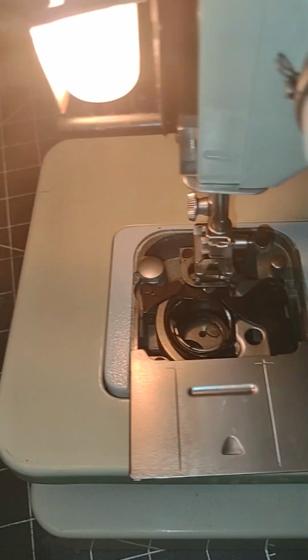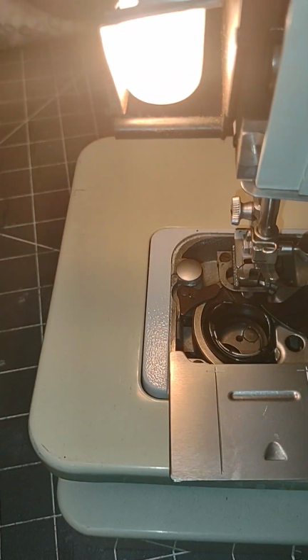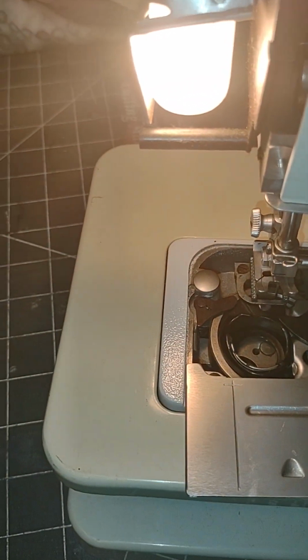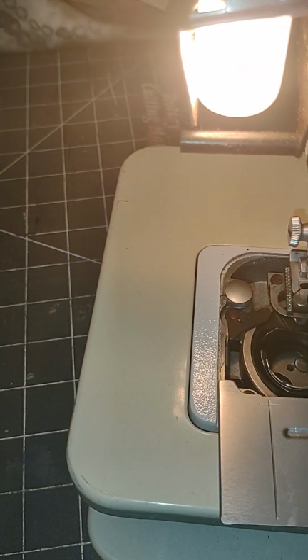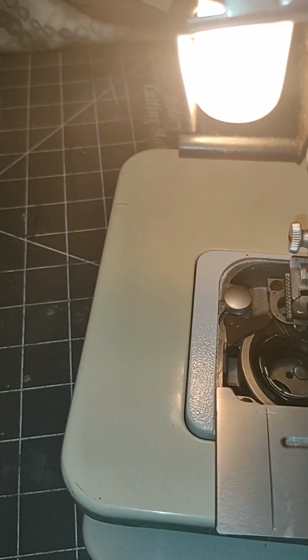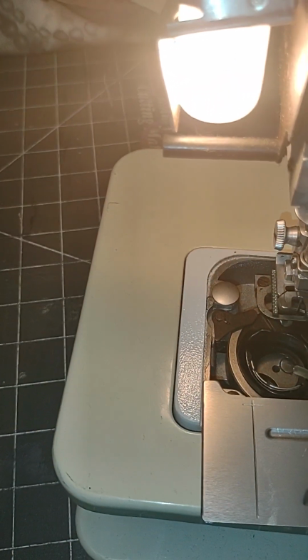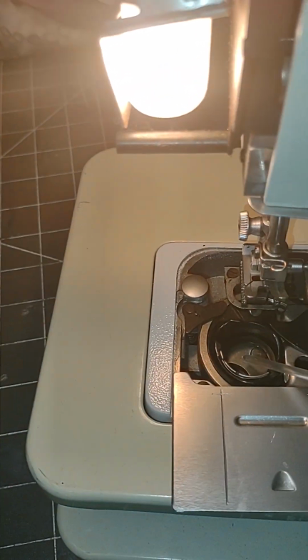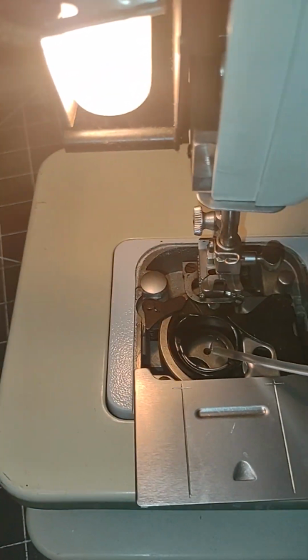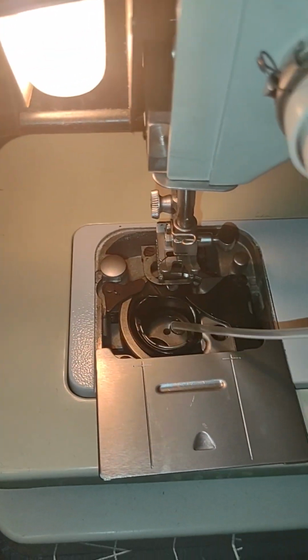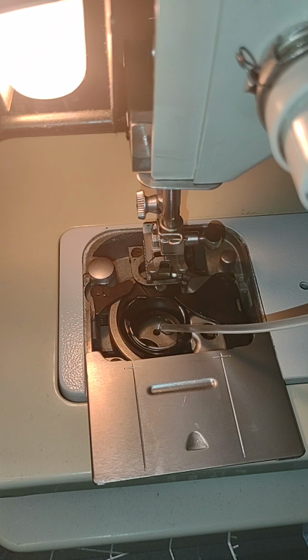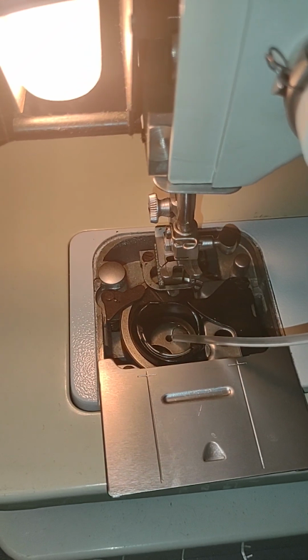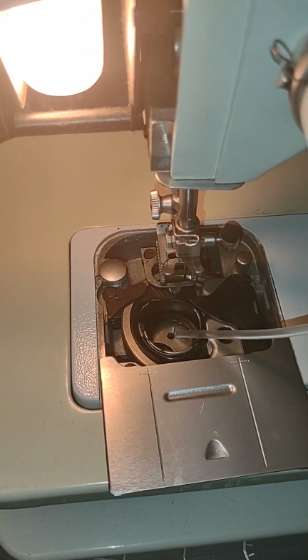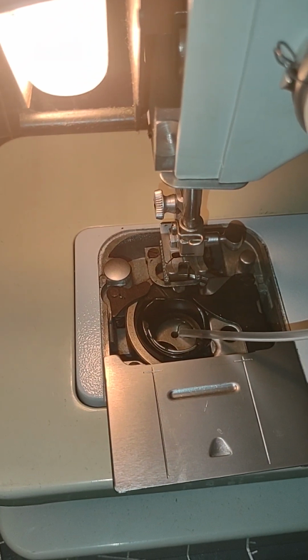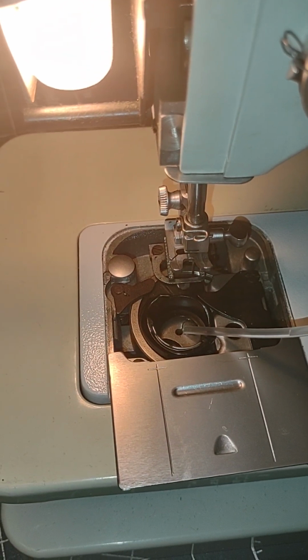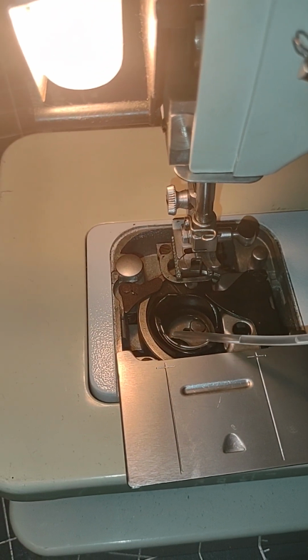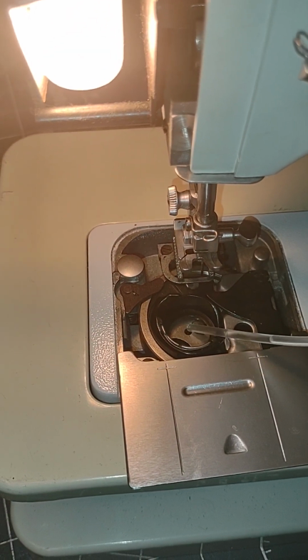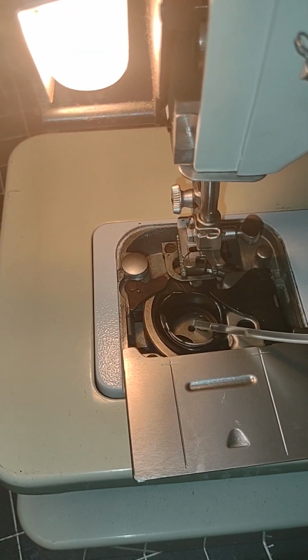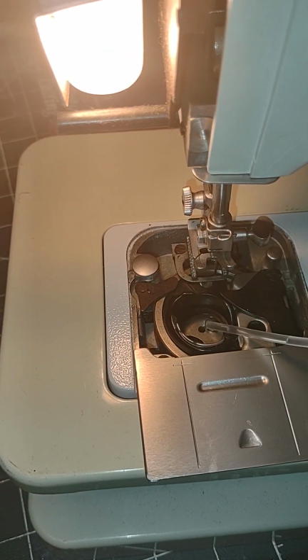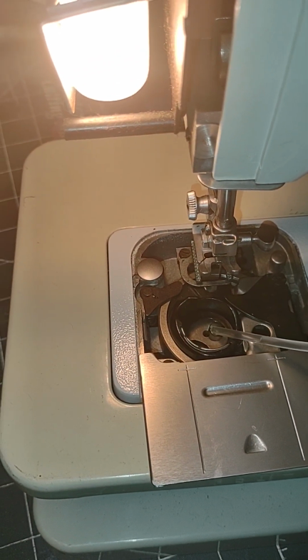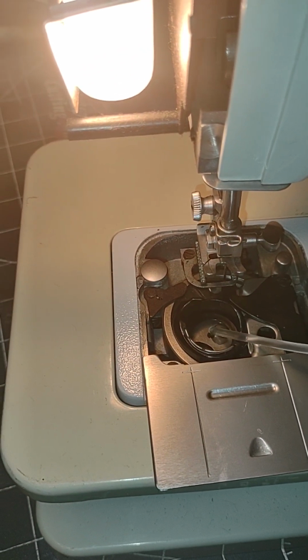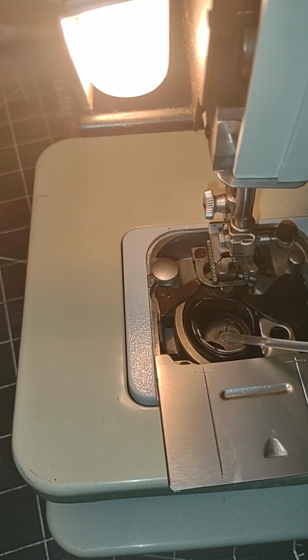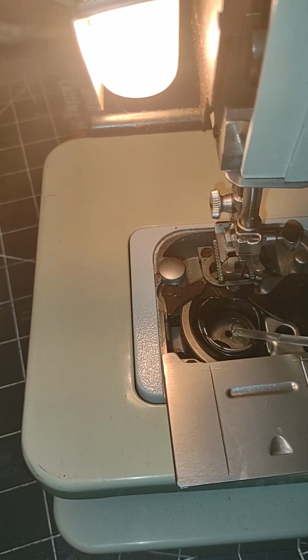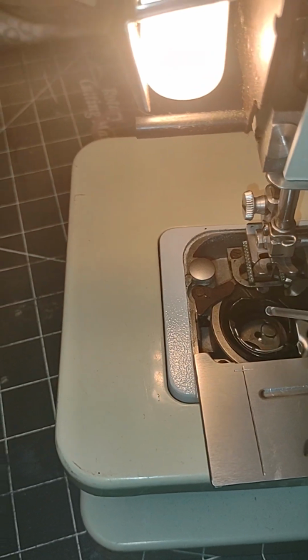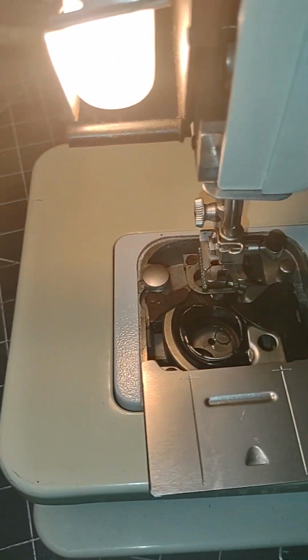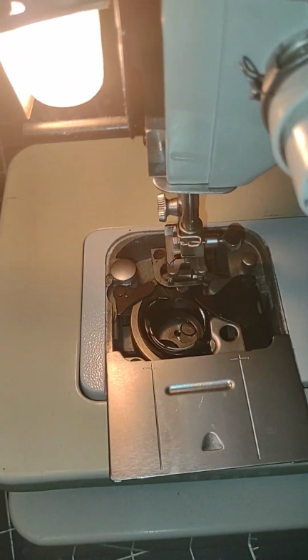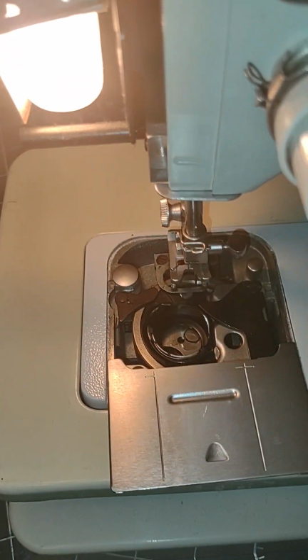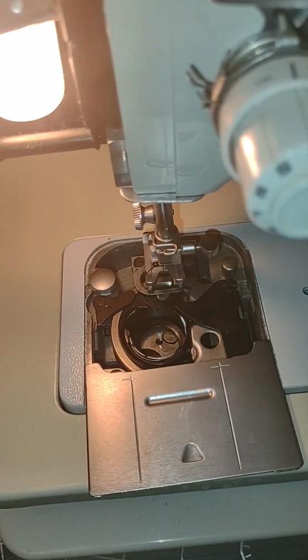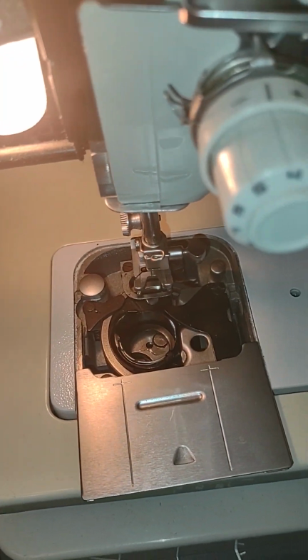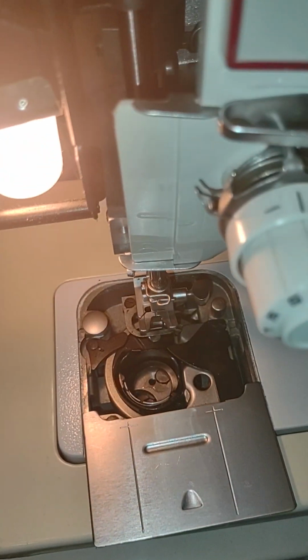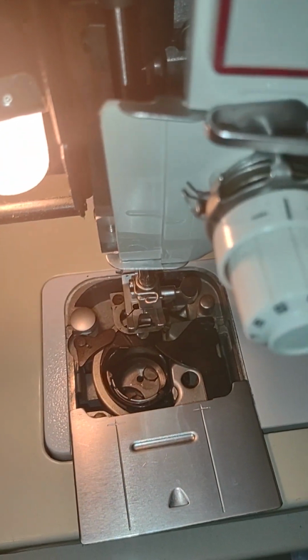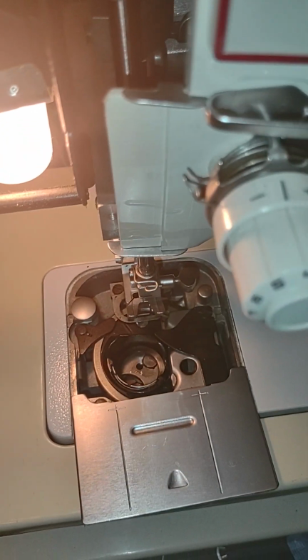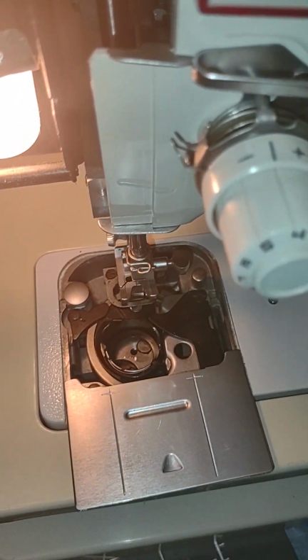Of course it's always good when you are cleaning your machine to be sure to do a little bit of vacuuming there. I'm going to wipe that excess oil off before I actually sew with this.